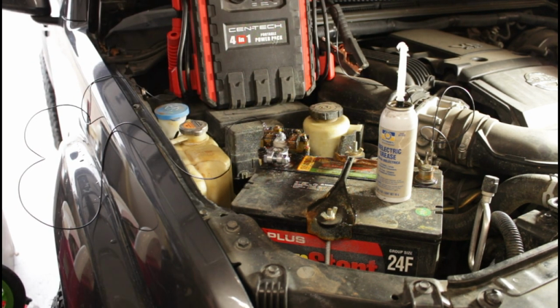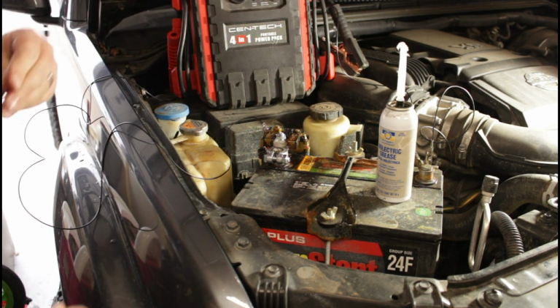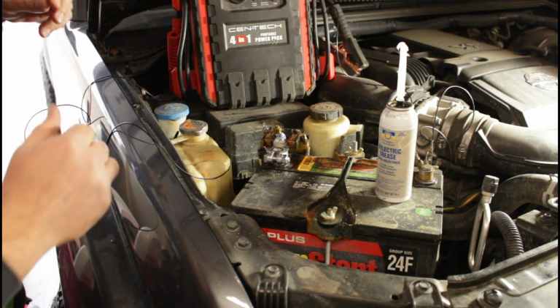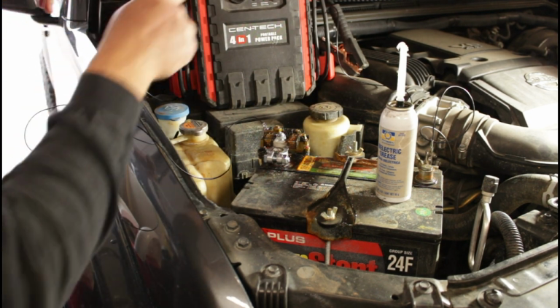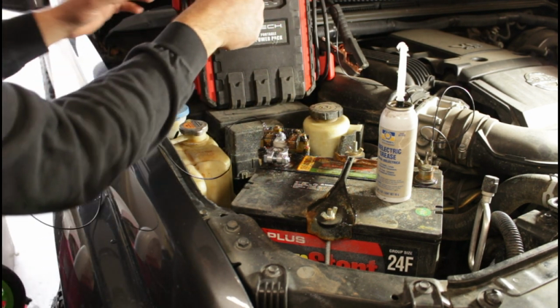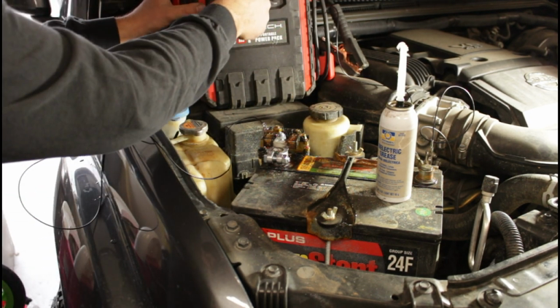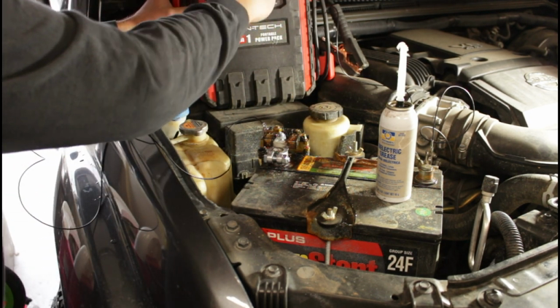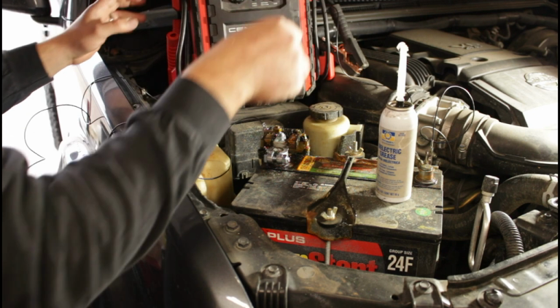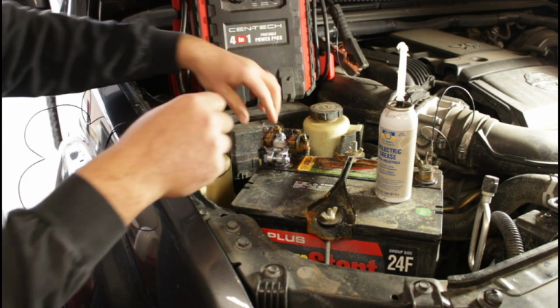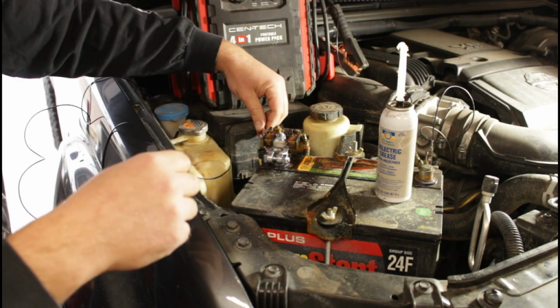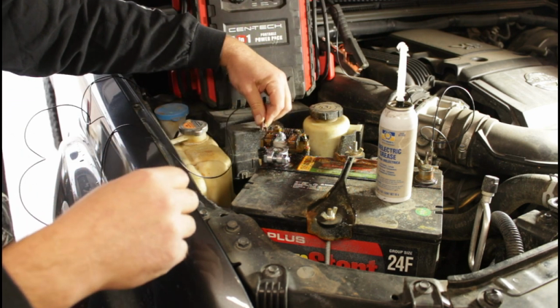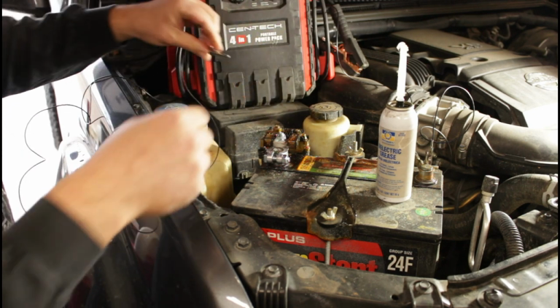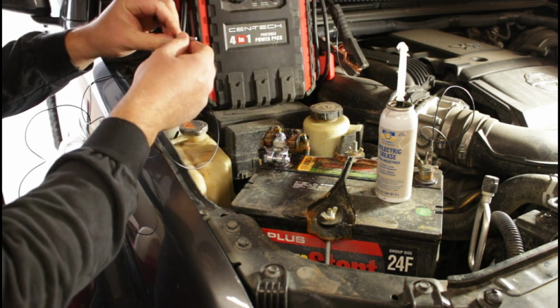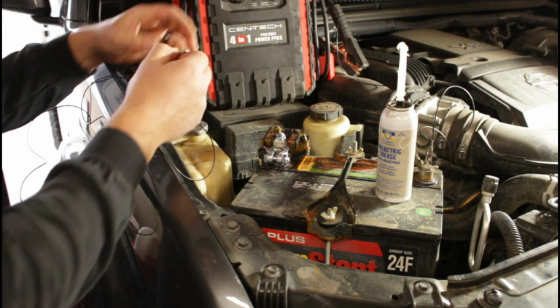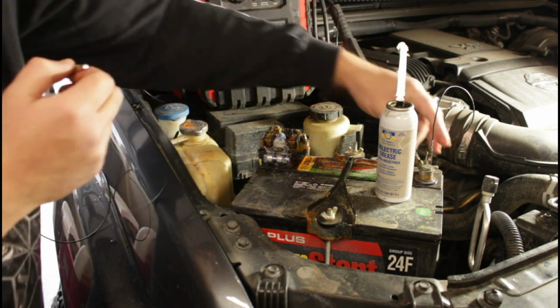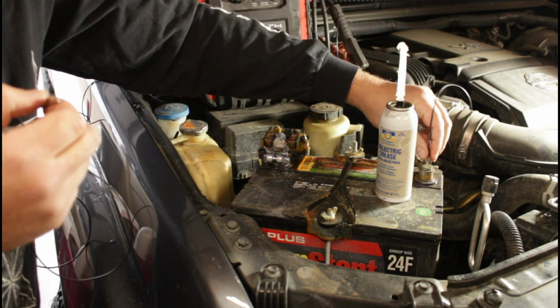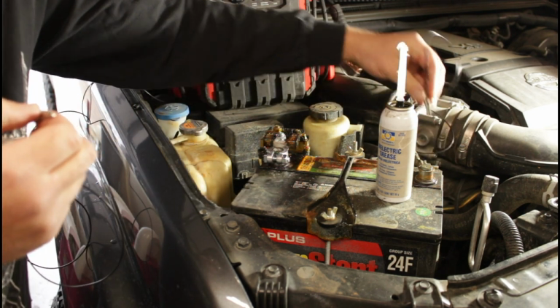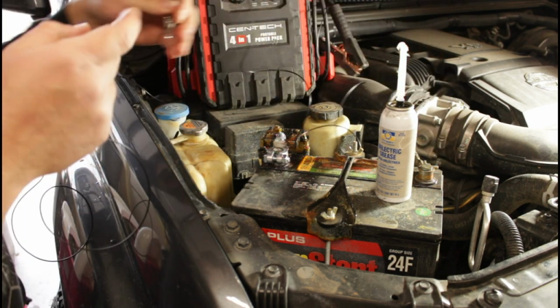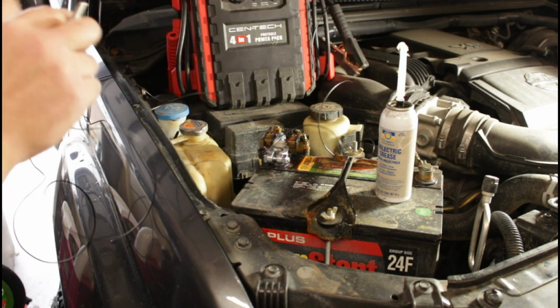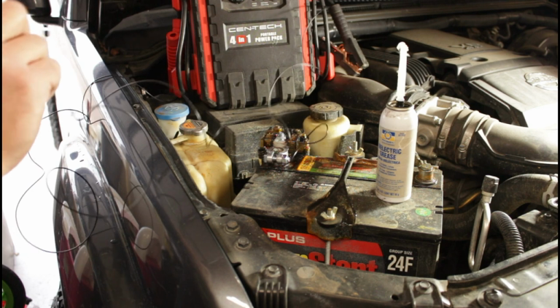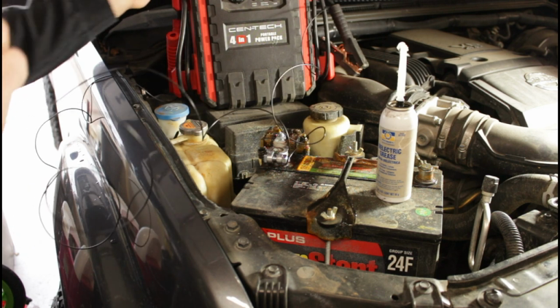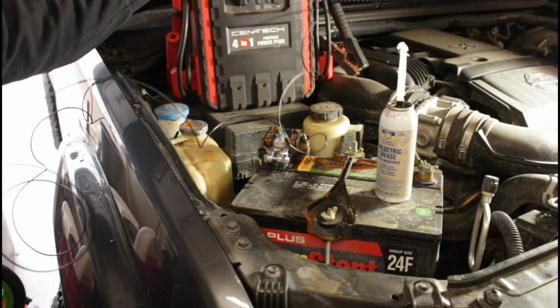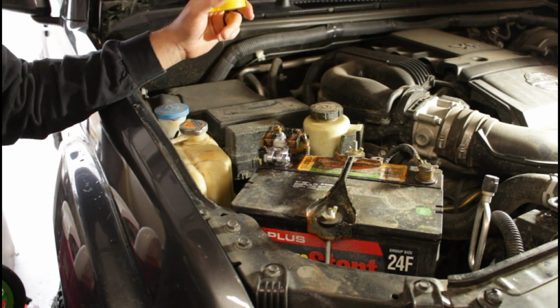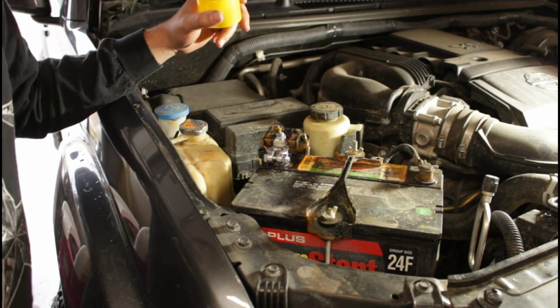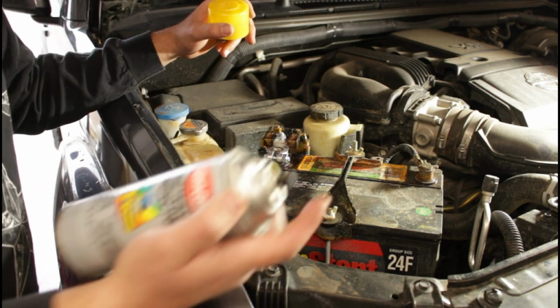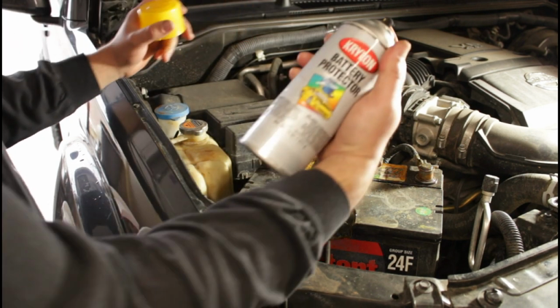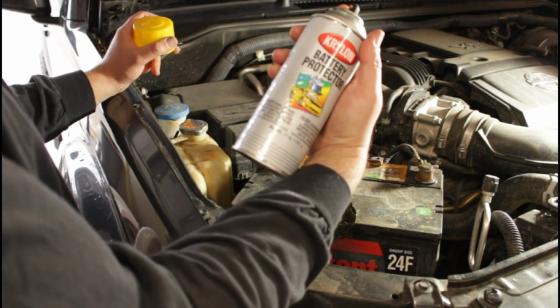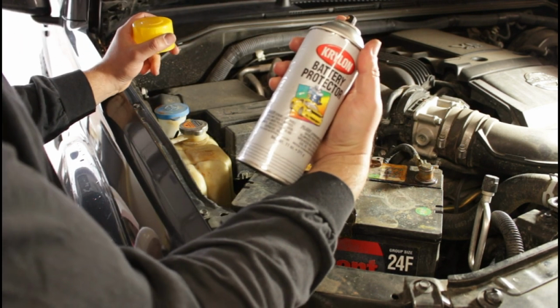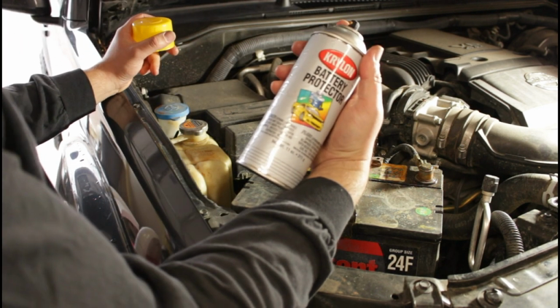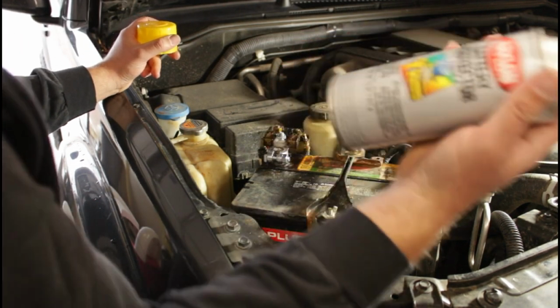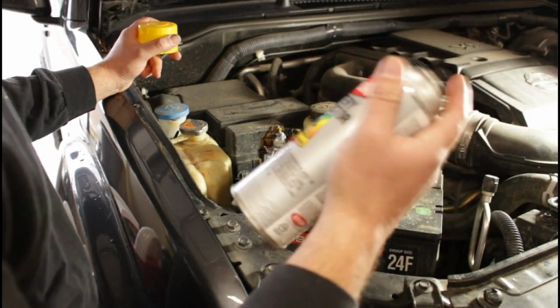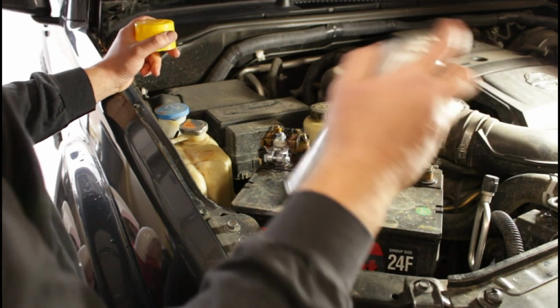Alright, since that's back on, I don't need the jumper anymore — just connect everything and get this out of here. Now I'll finish it up with some battery protector.